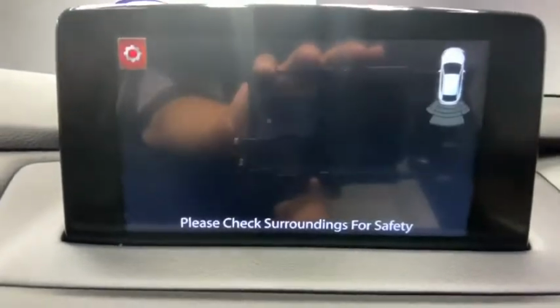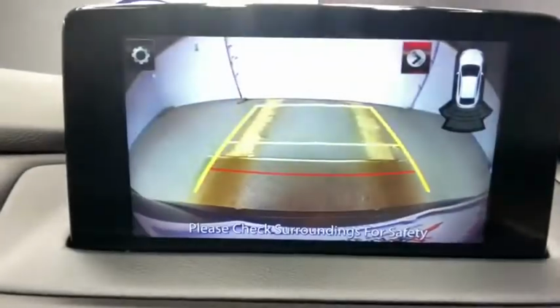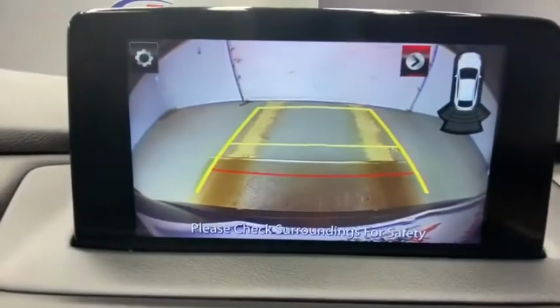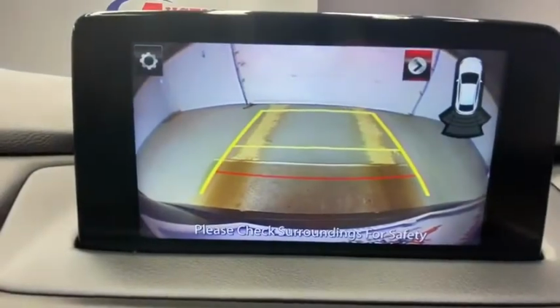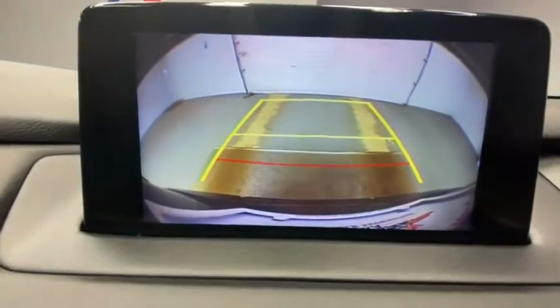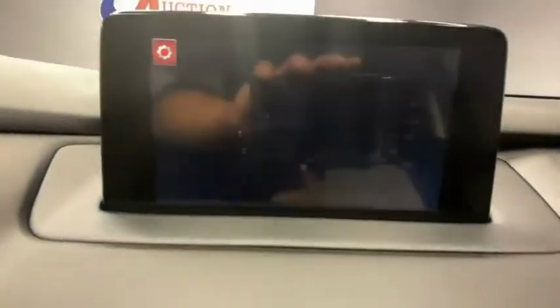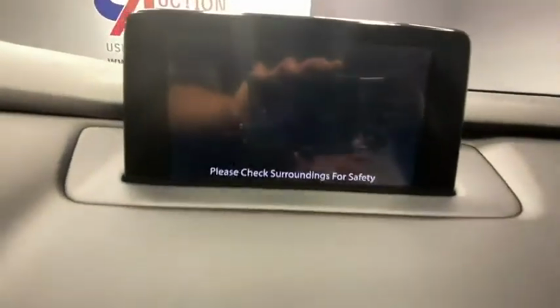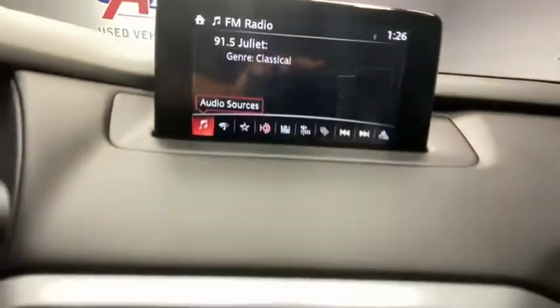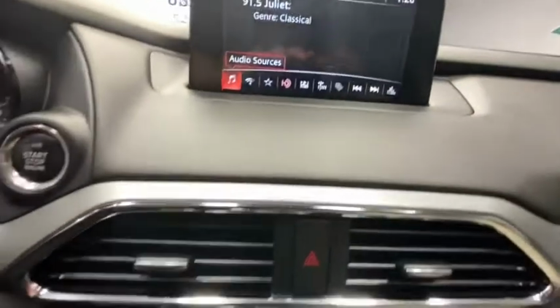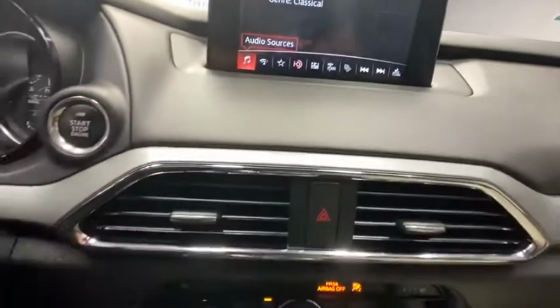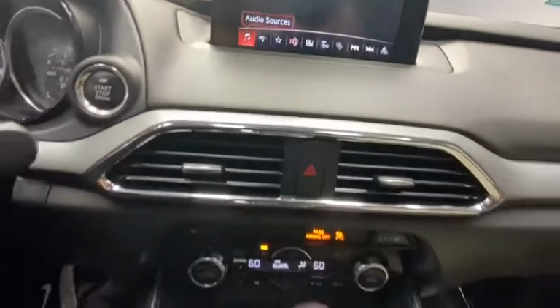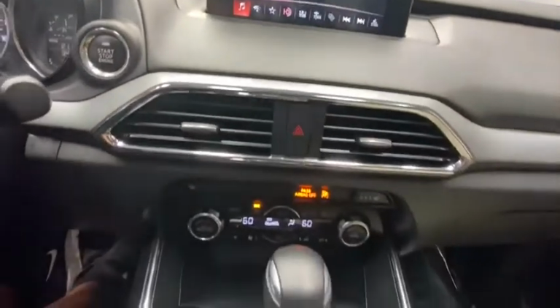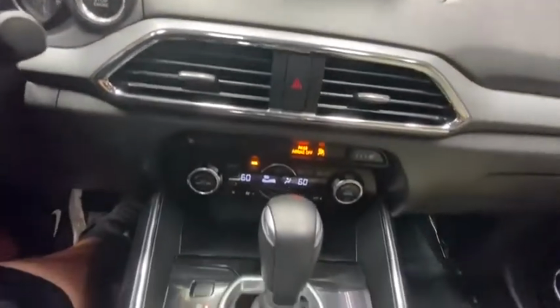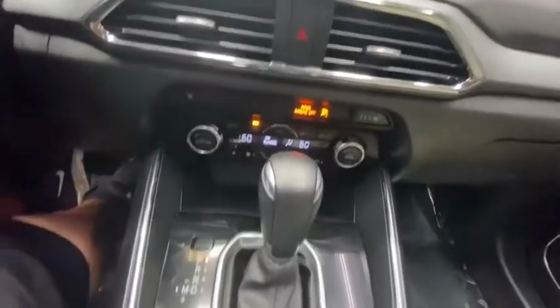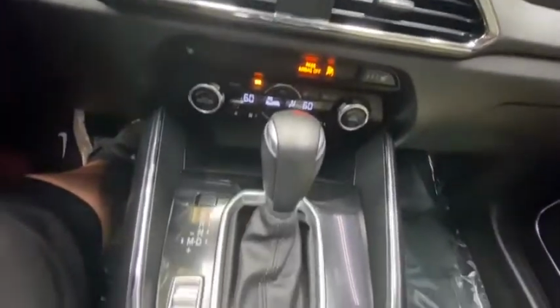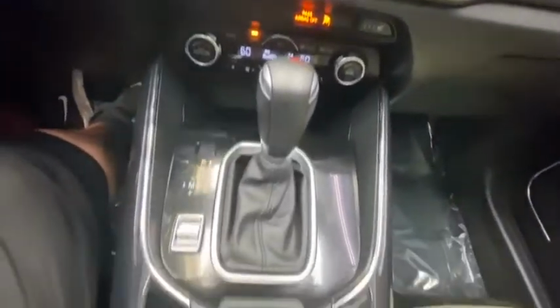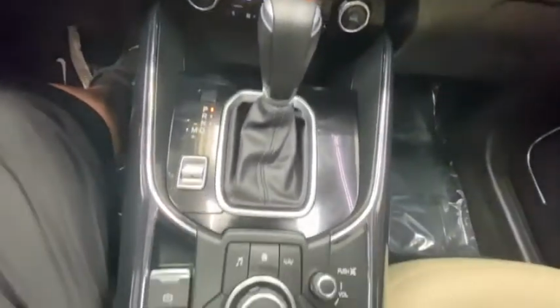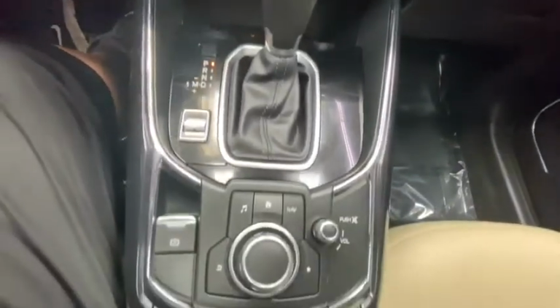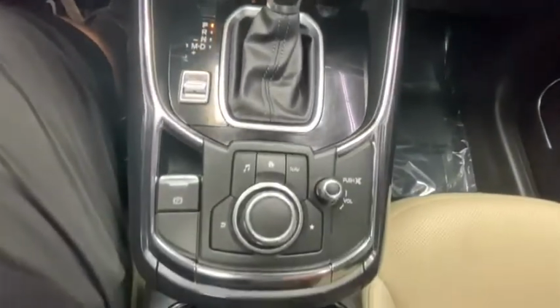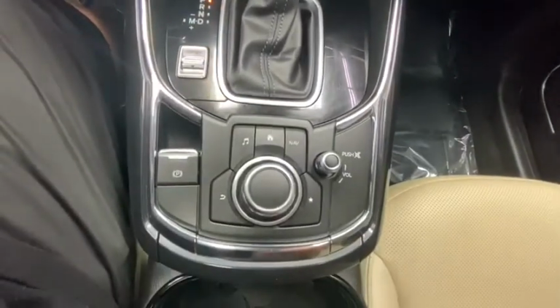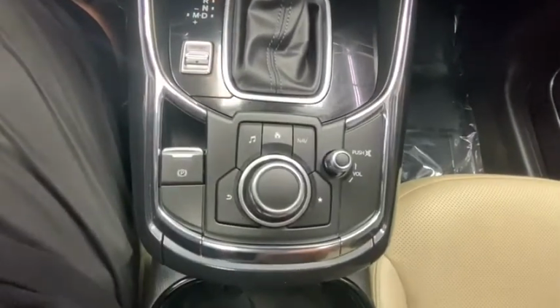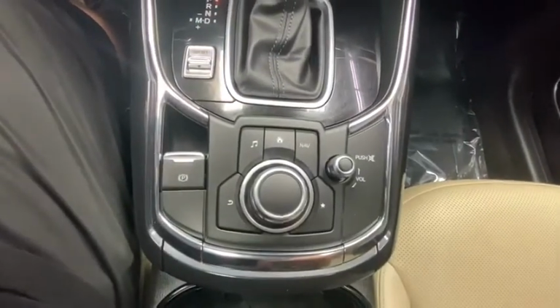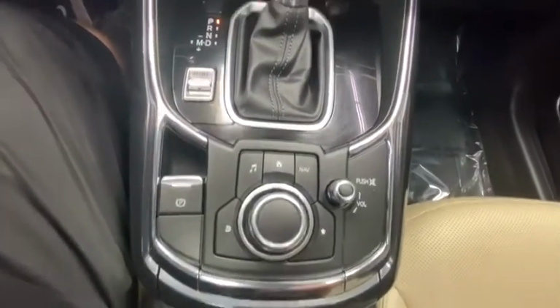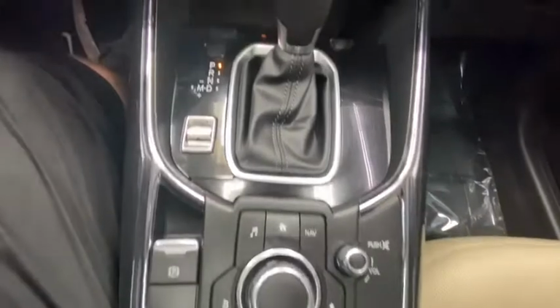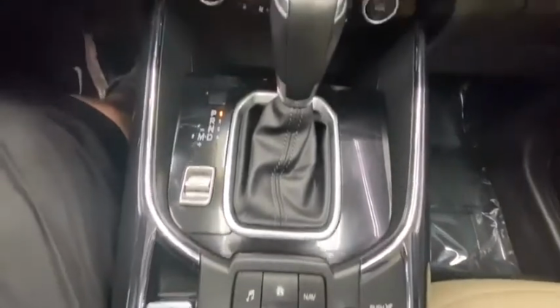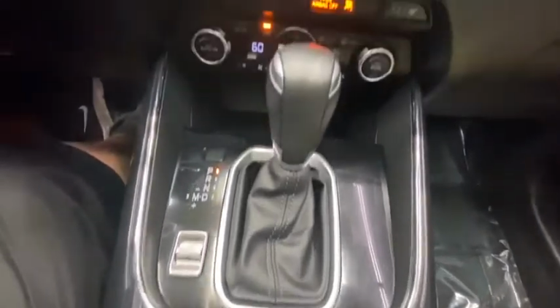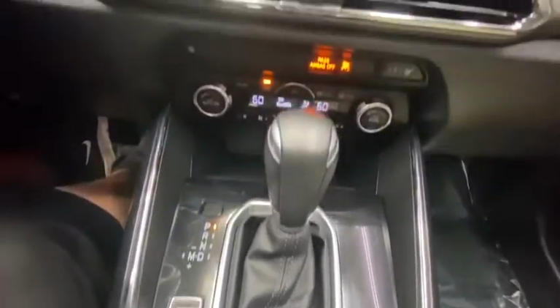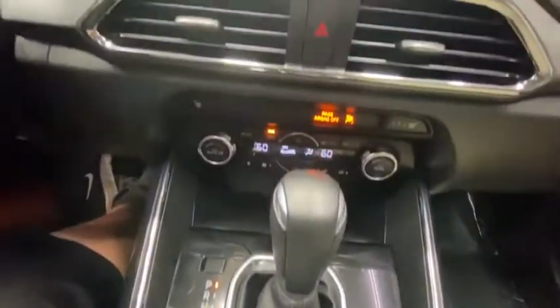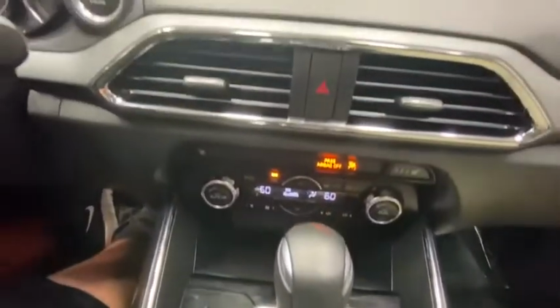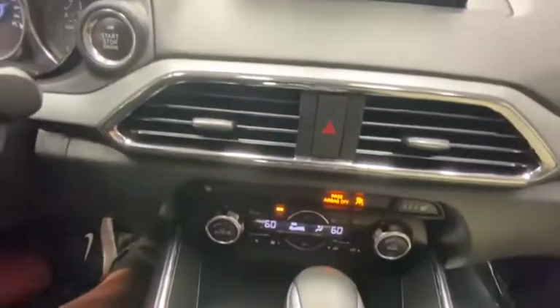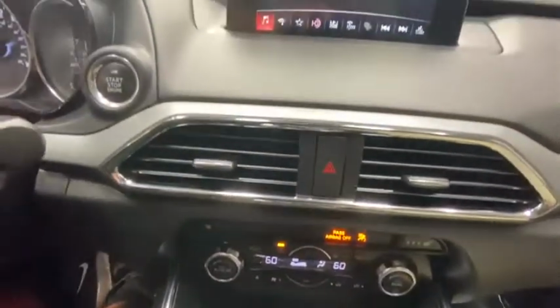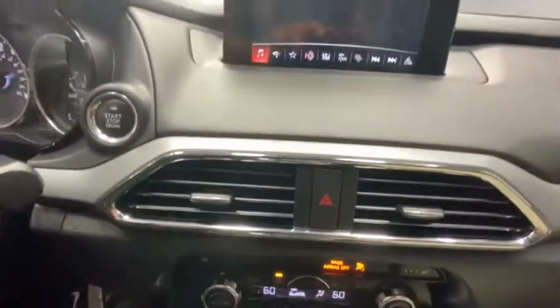Rear window defroster, power windows, panic alarm, overhead console, remote keyless entry, tachometer, brake assist, power driver's seat. Come see the car for yourself.